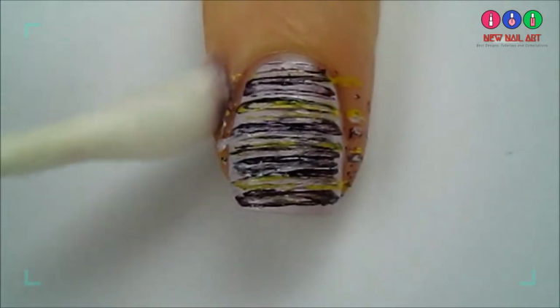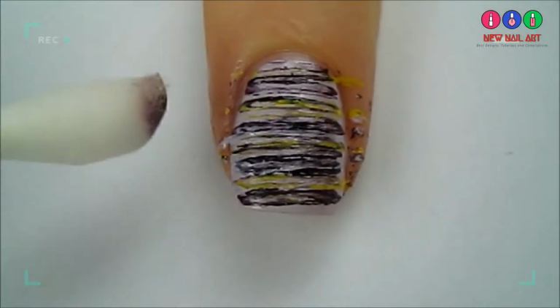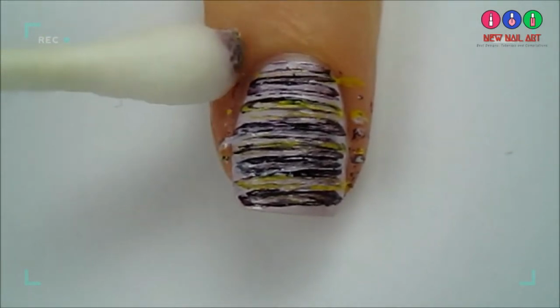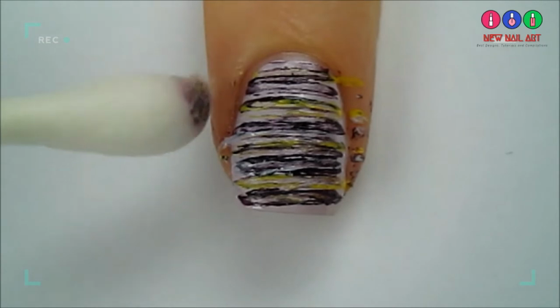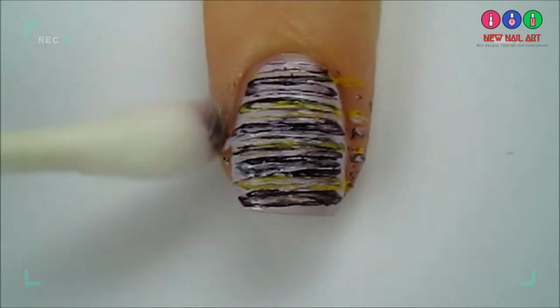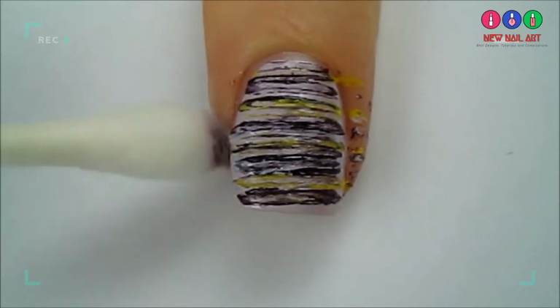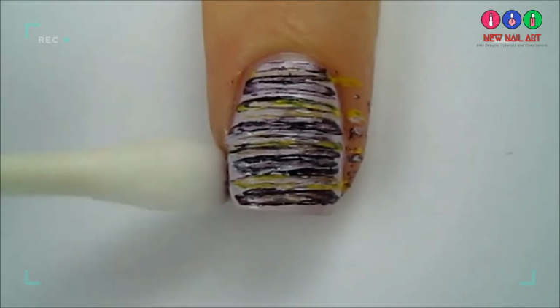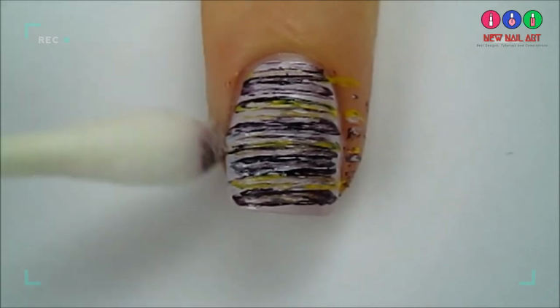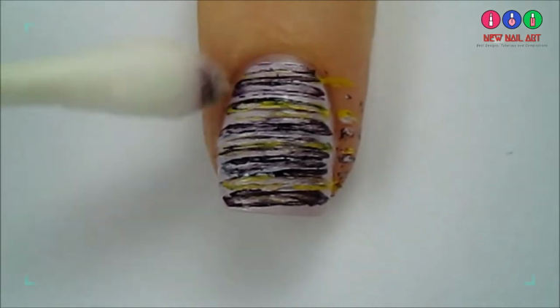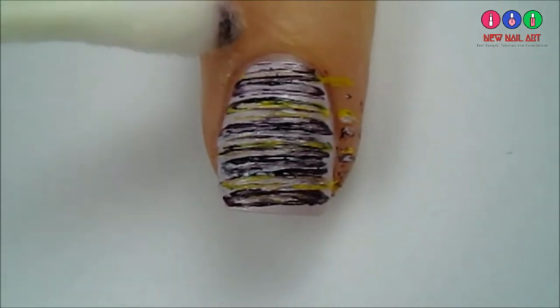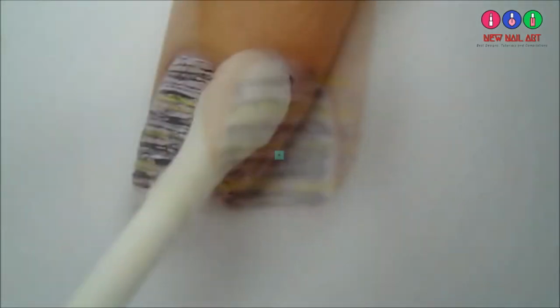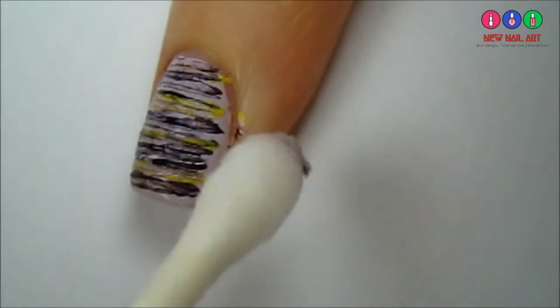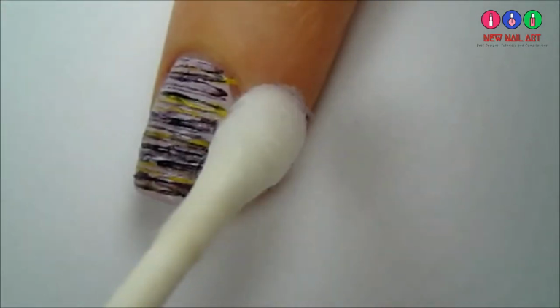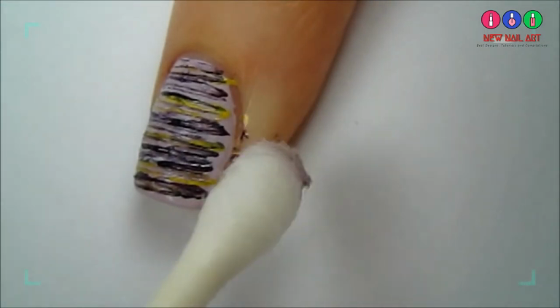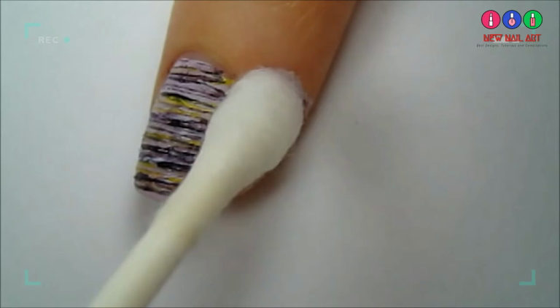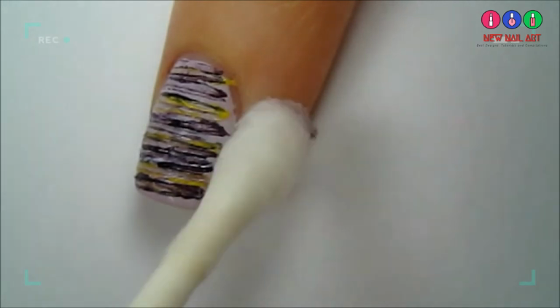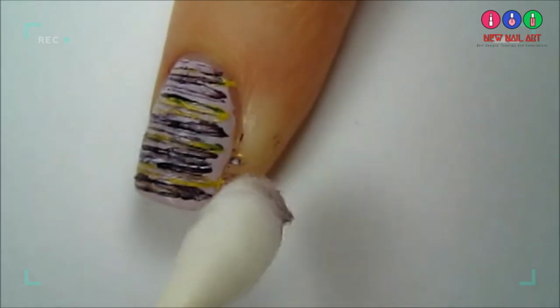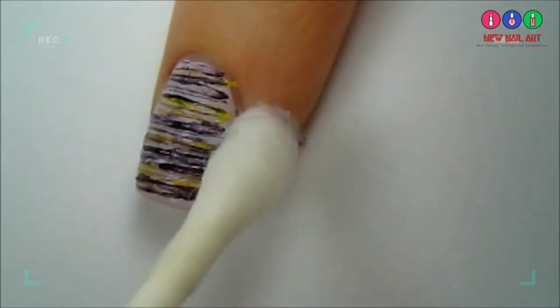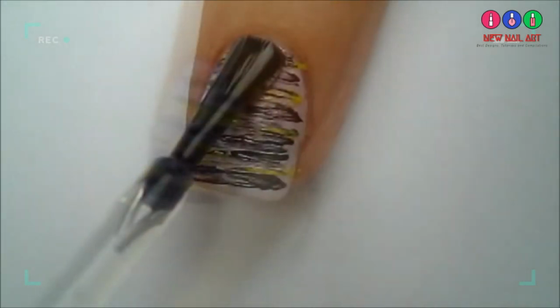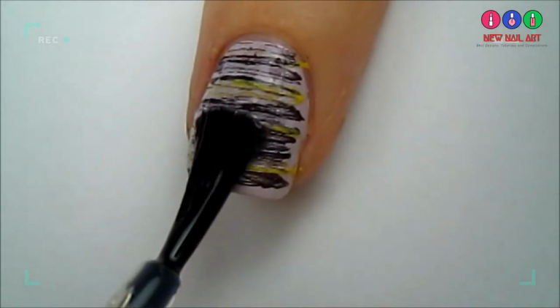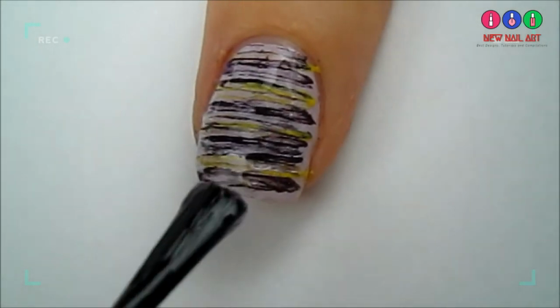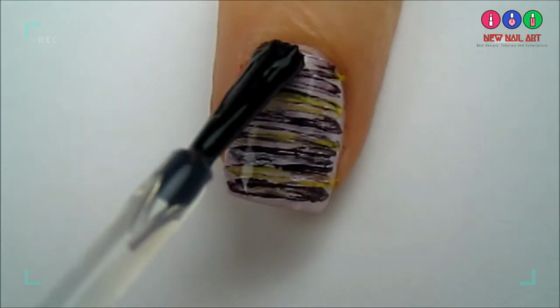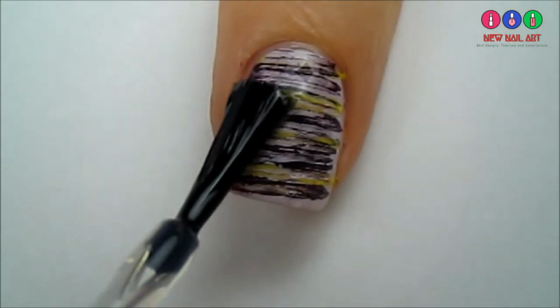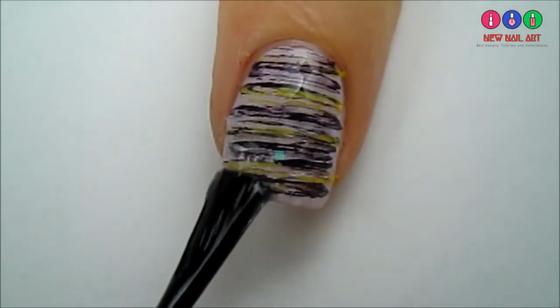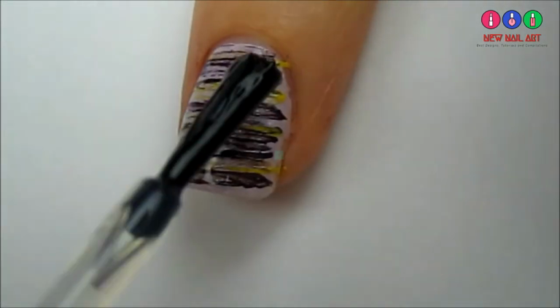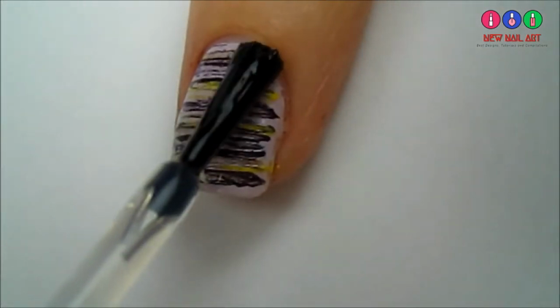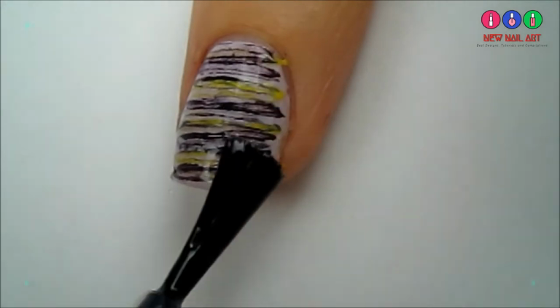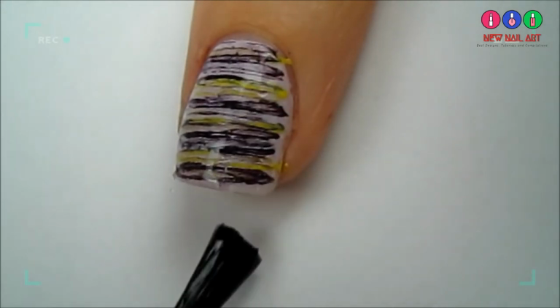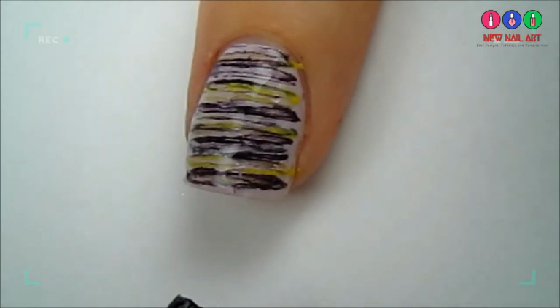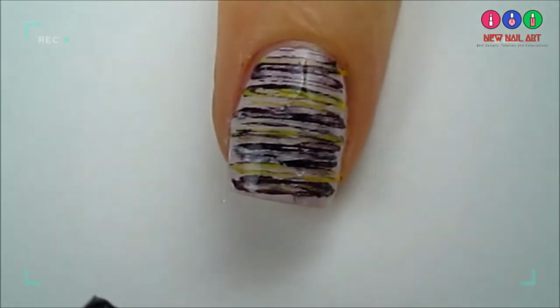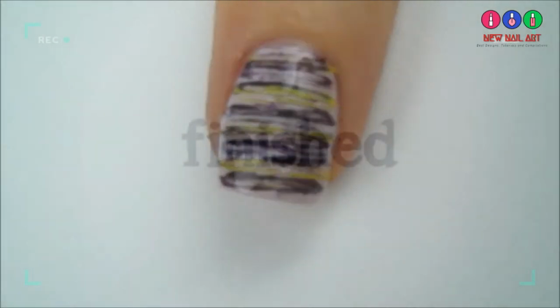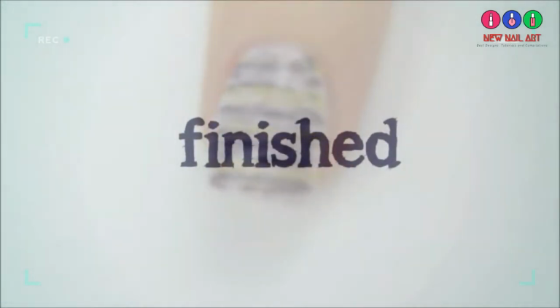Clean up around your nails with a cotton bud dipped in polish remover. Finish off with a fast-drying topcoat to seal in your design and add a beautiful shine. And that's it!